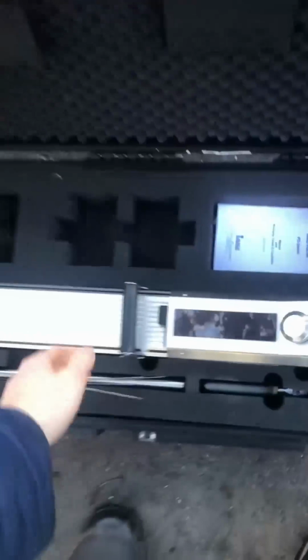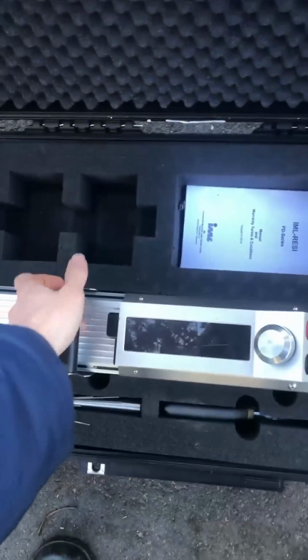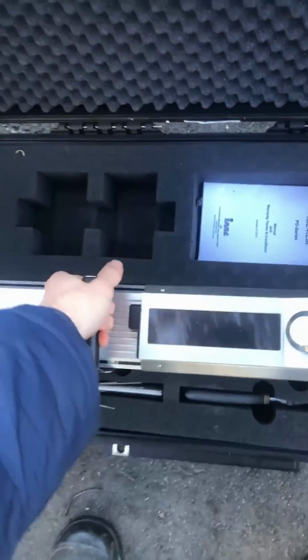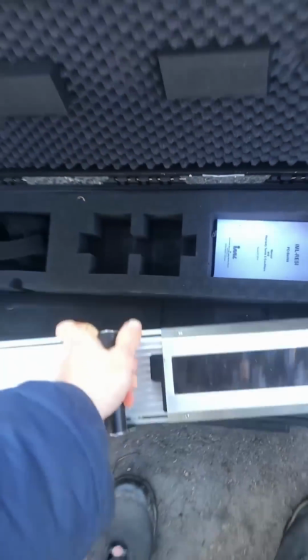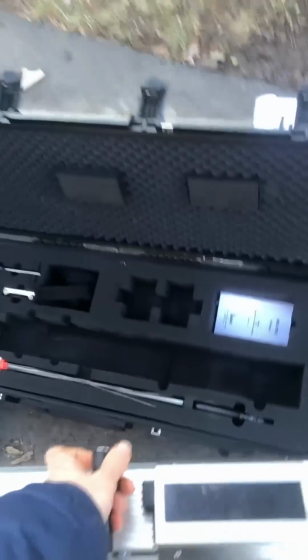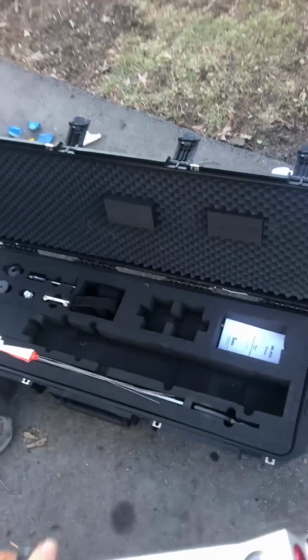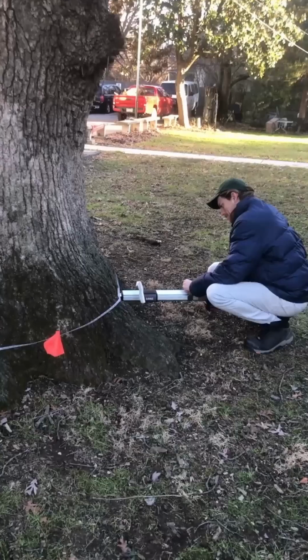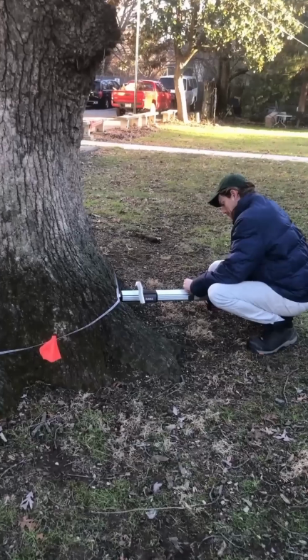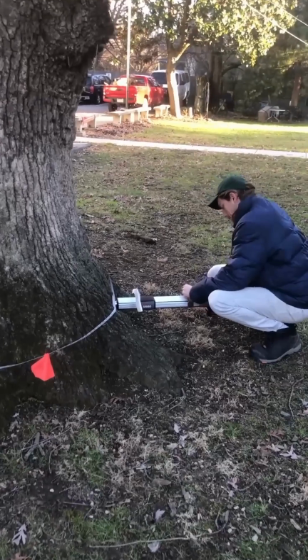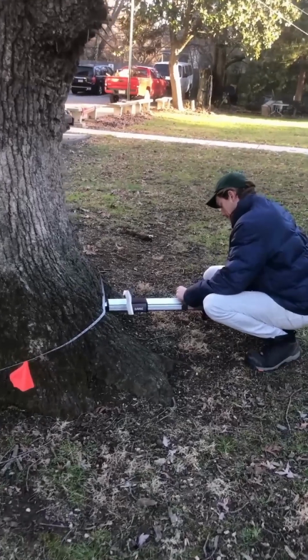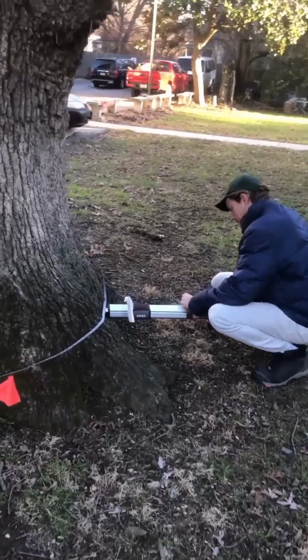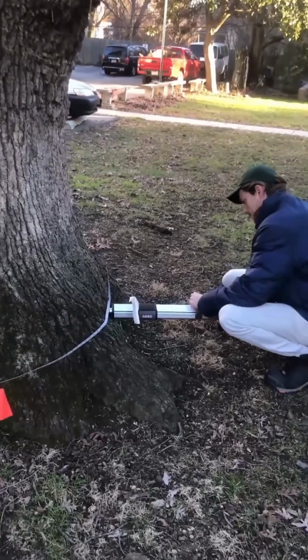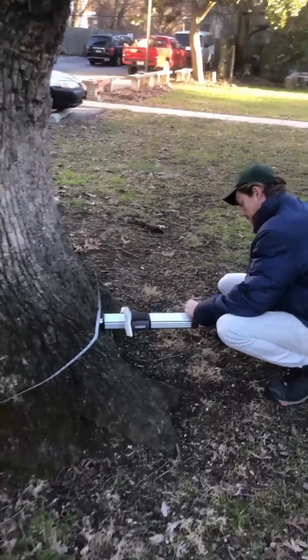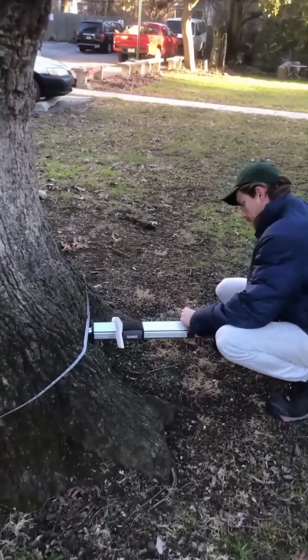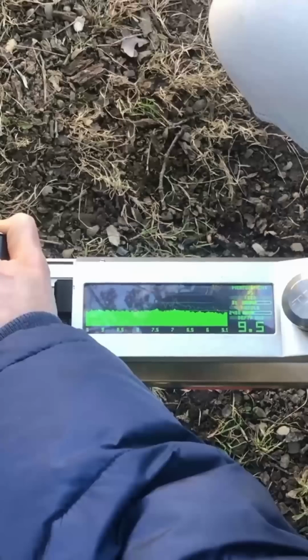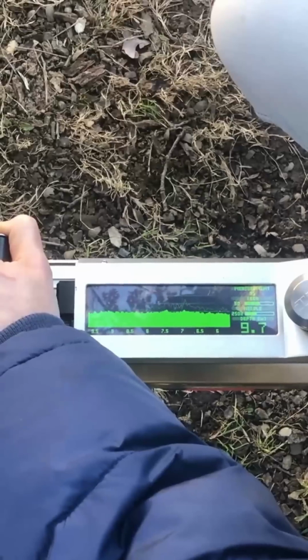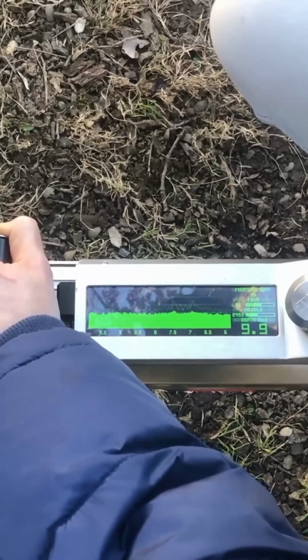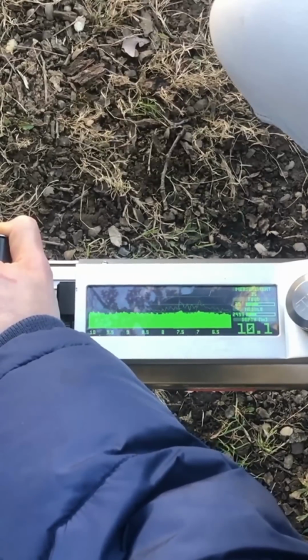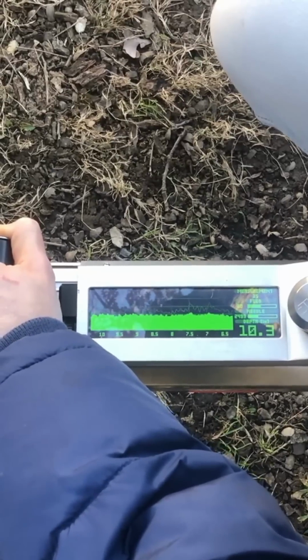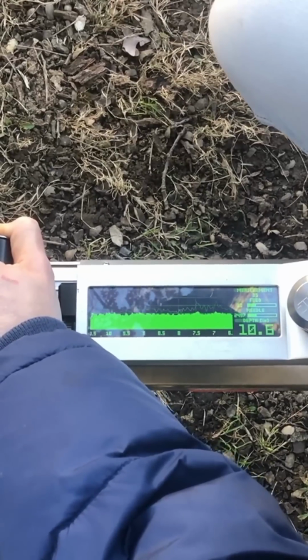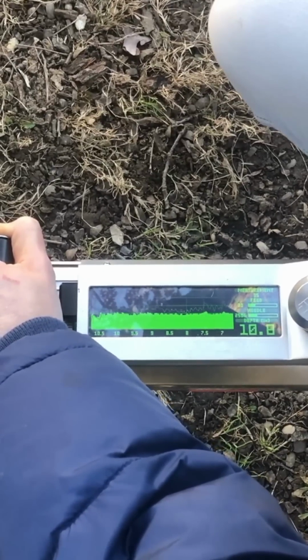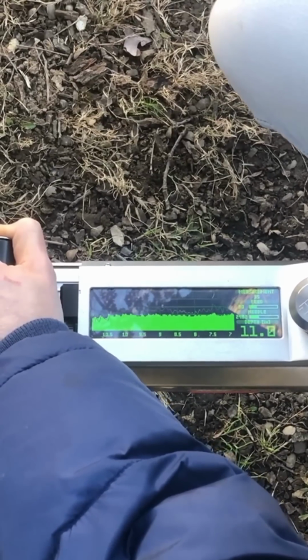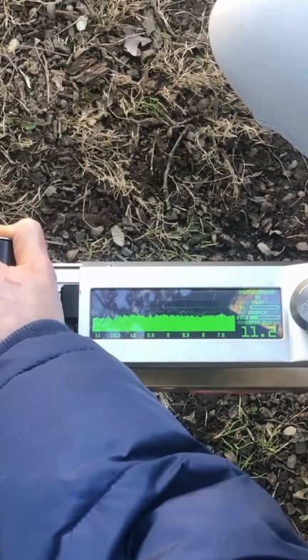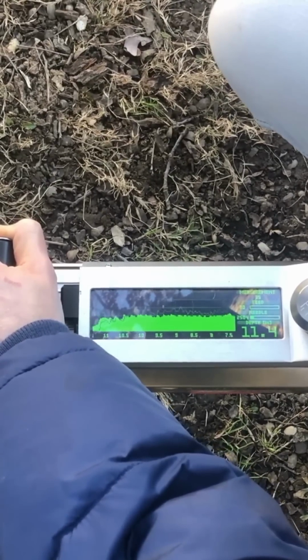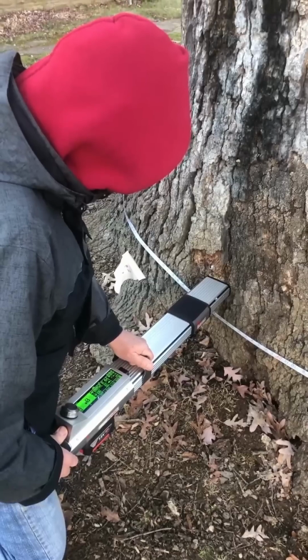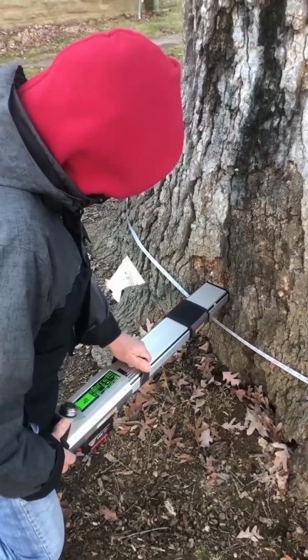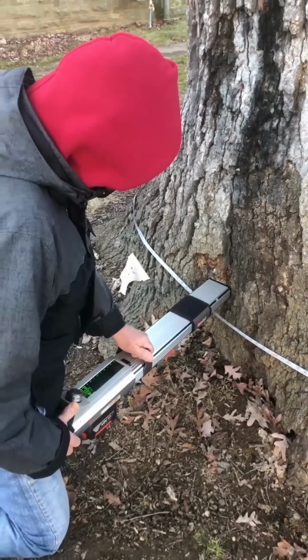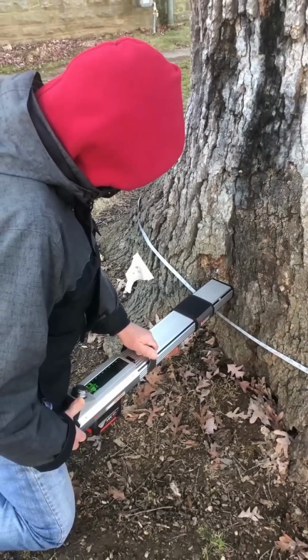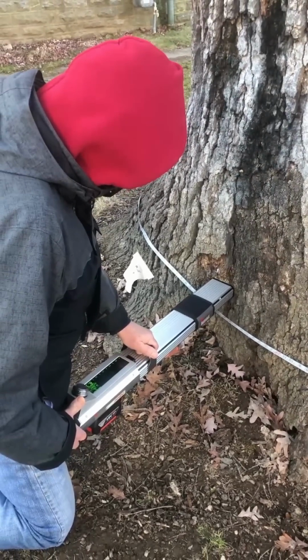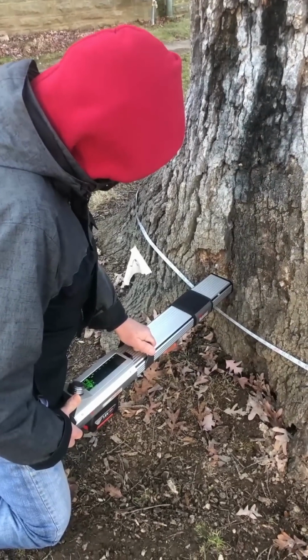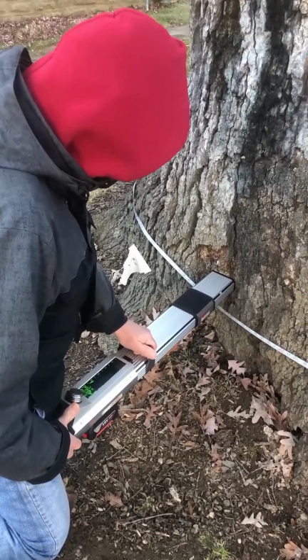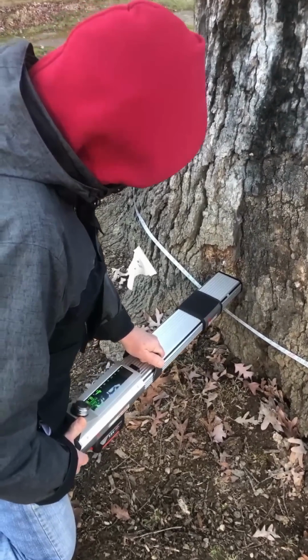To test how much strong wood is left, we used our resistance drill to drill seven spots around the tree's base. This drill sends a small needle about 15 inches towards the center of the tree, and it measures how much of that wood is strong and how much of it is decayed.